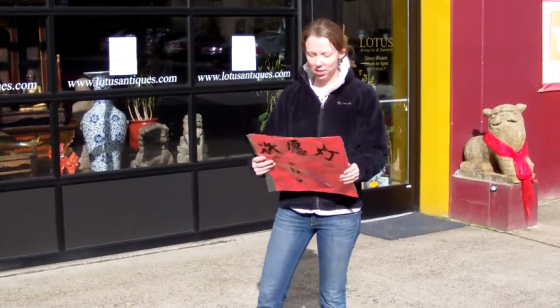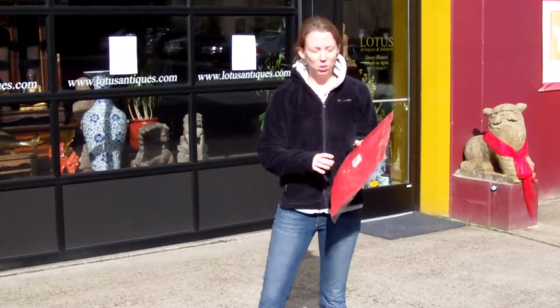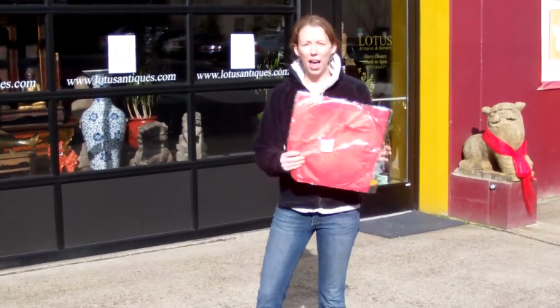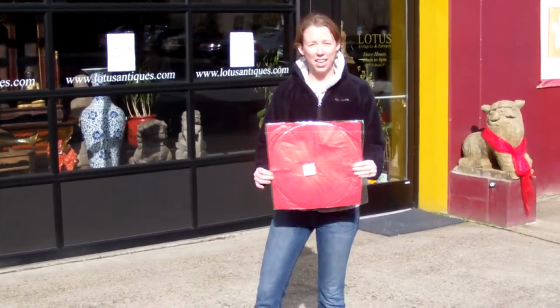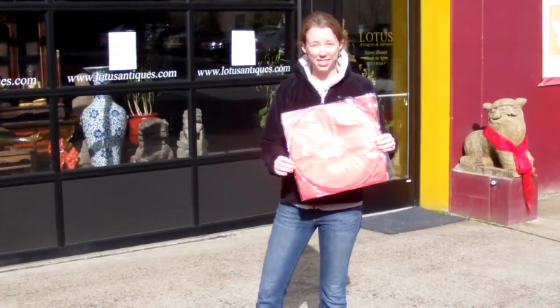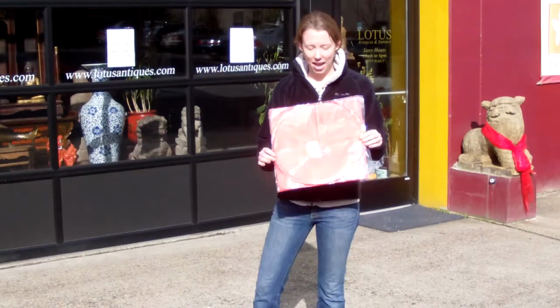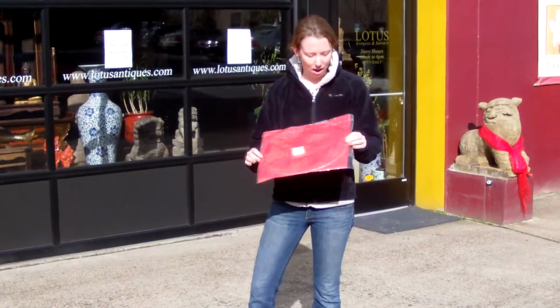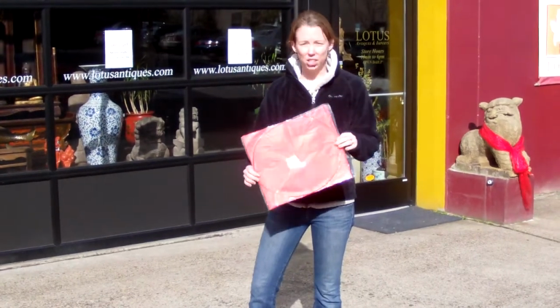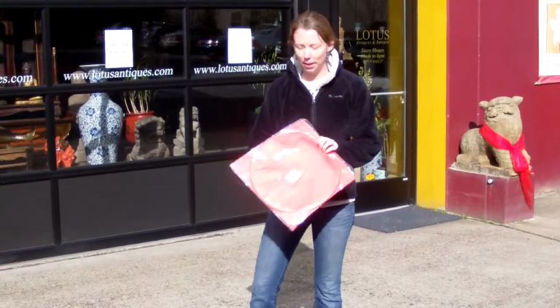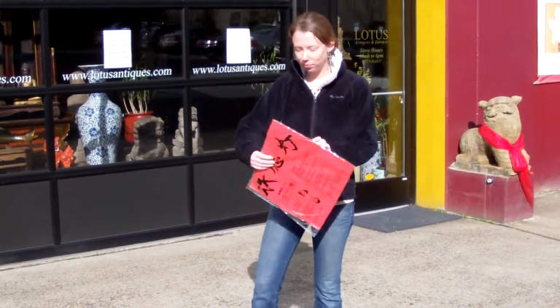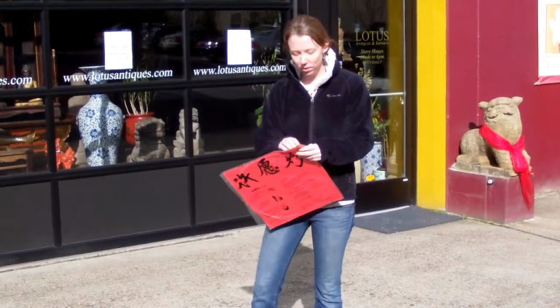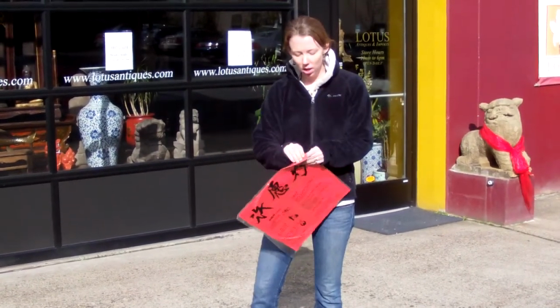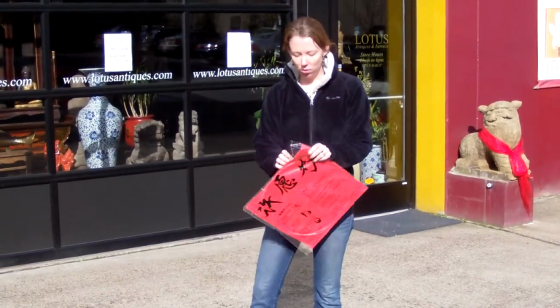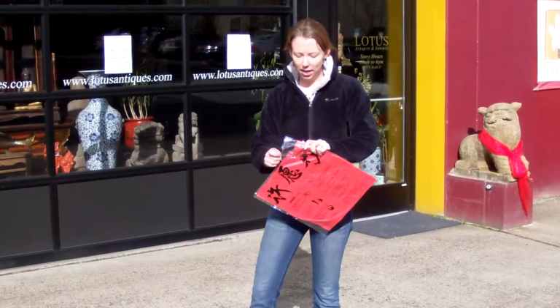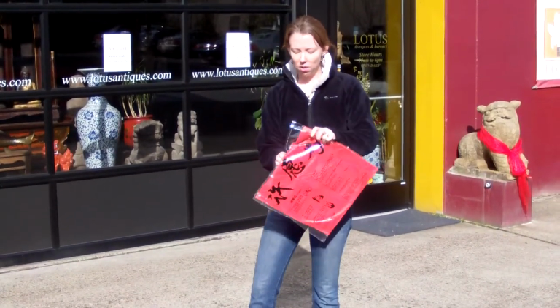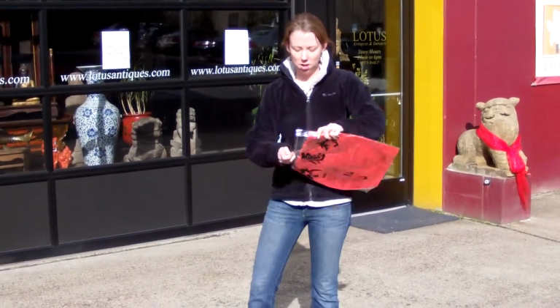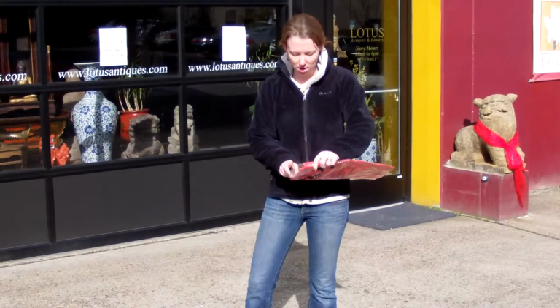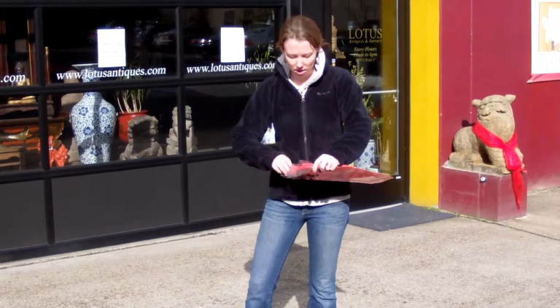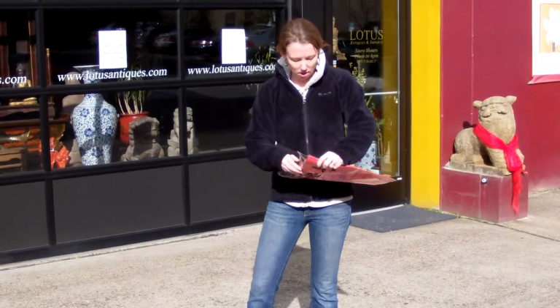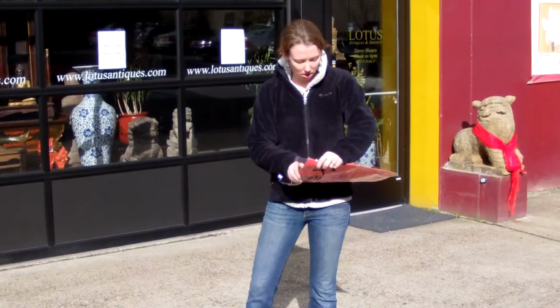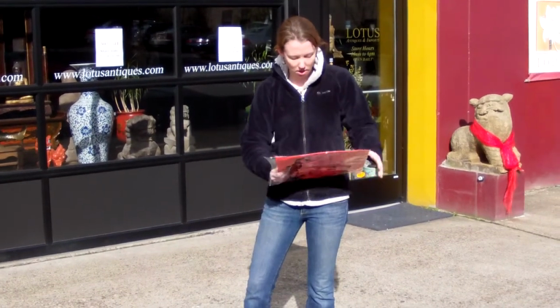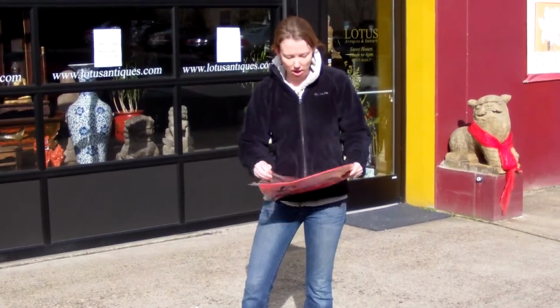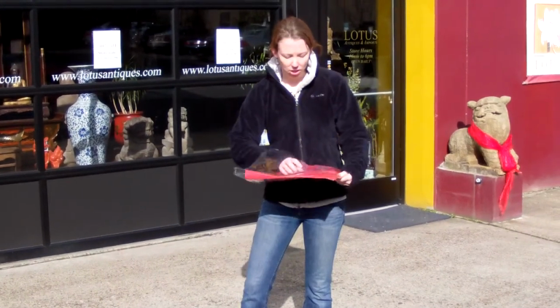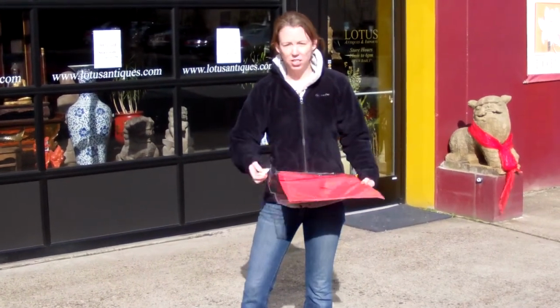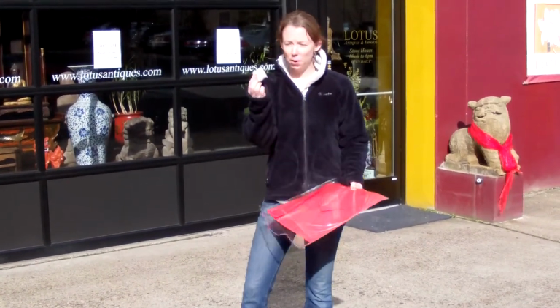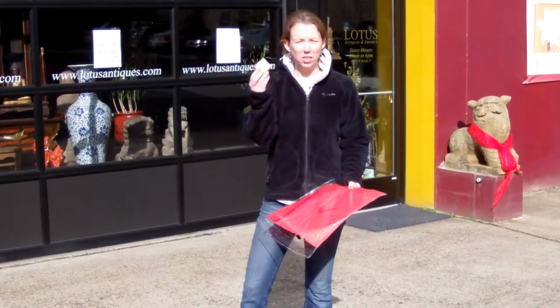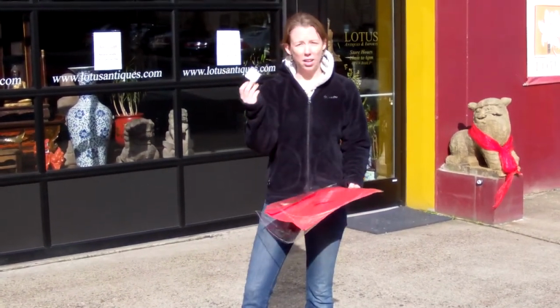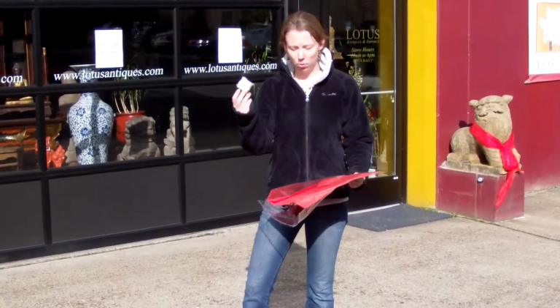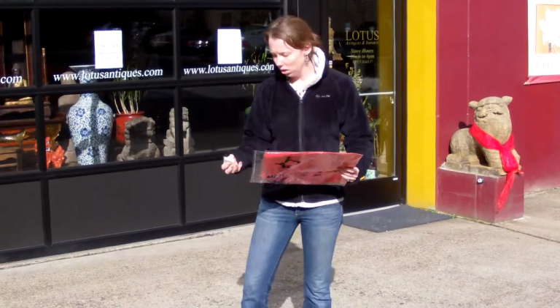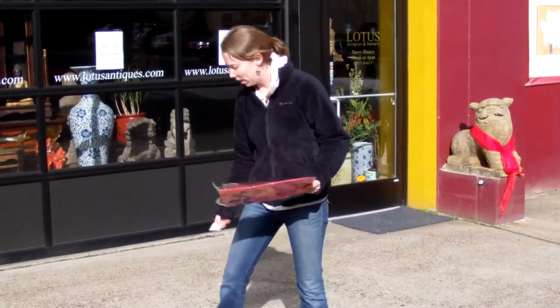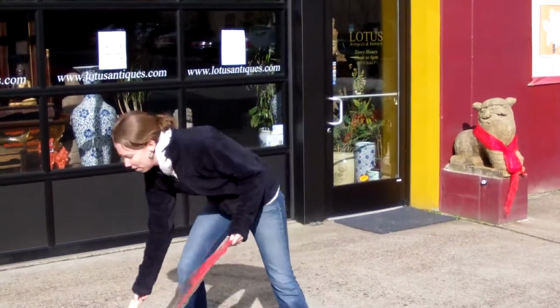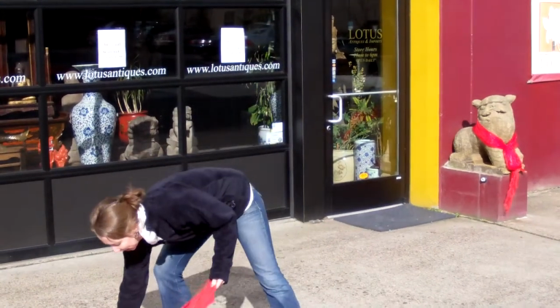It's going to come to you flat like this in a plastic wrapping. You want to take it out. As you can see, there's a separate wax block that comes with it — put that aside for a second.